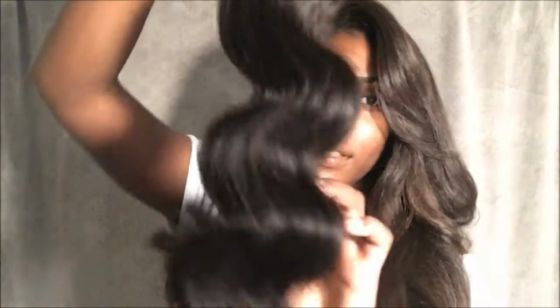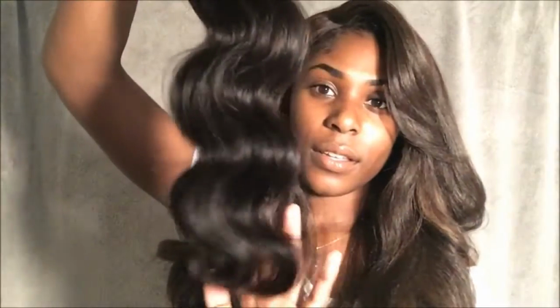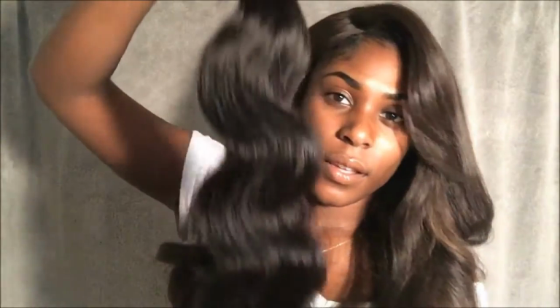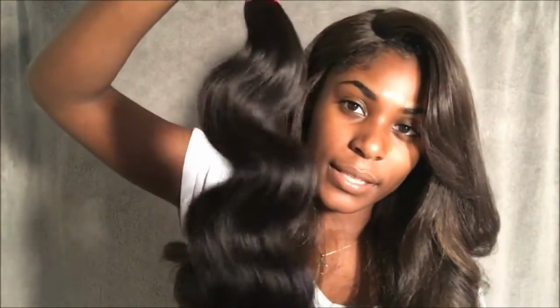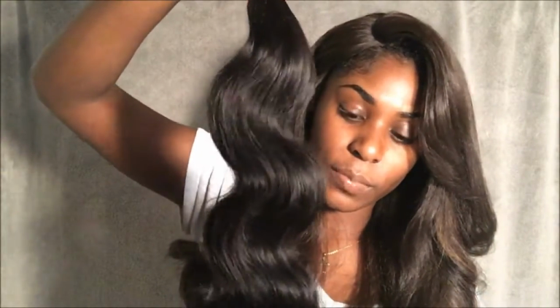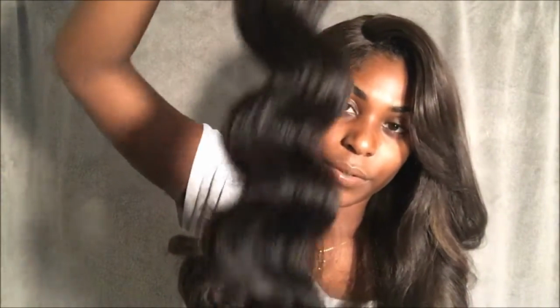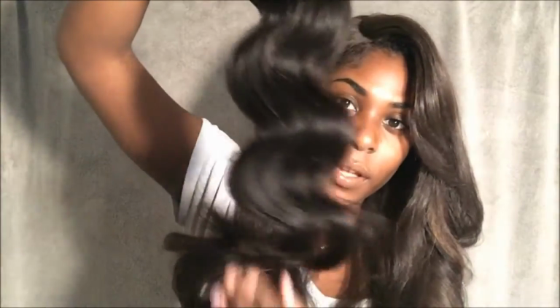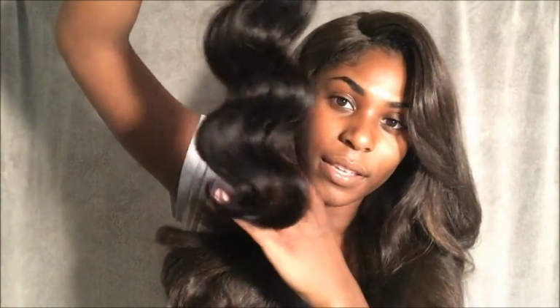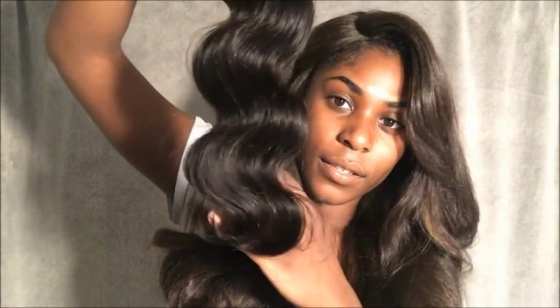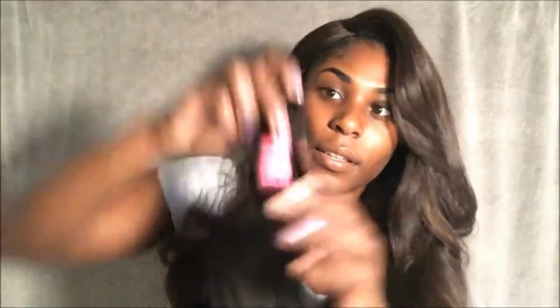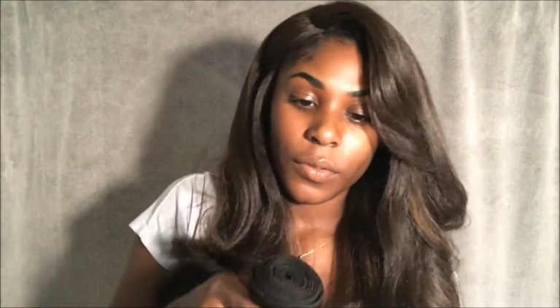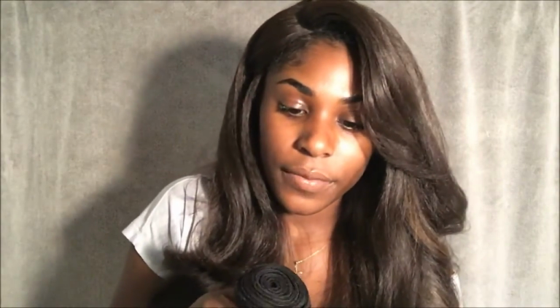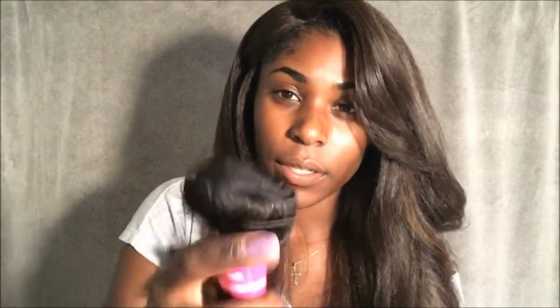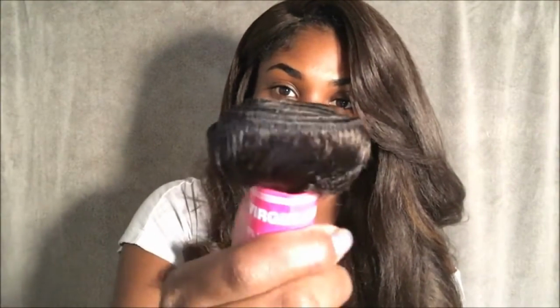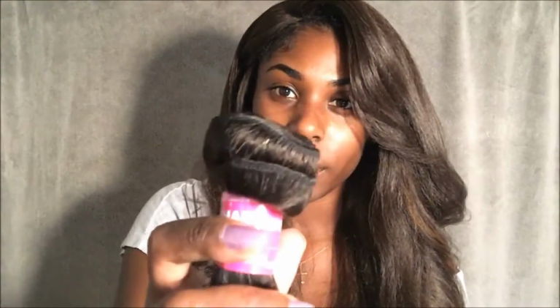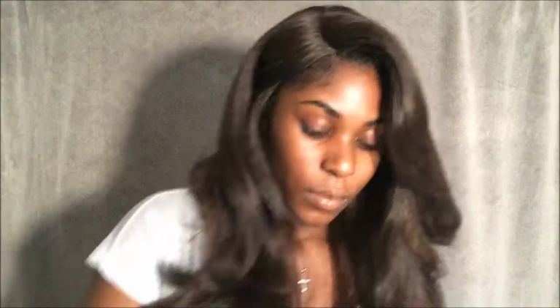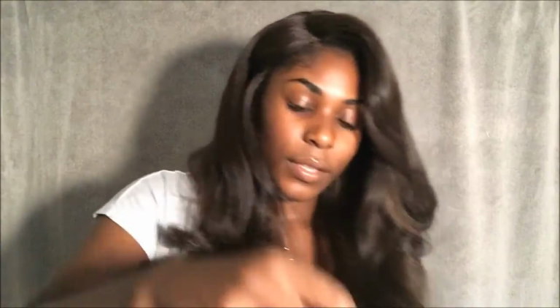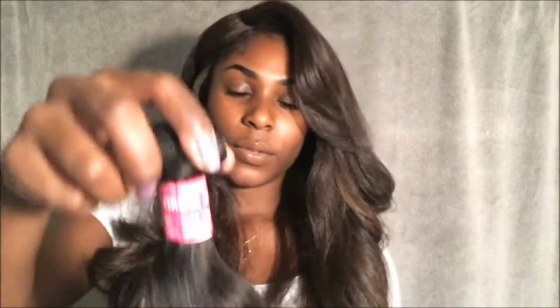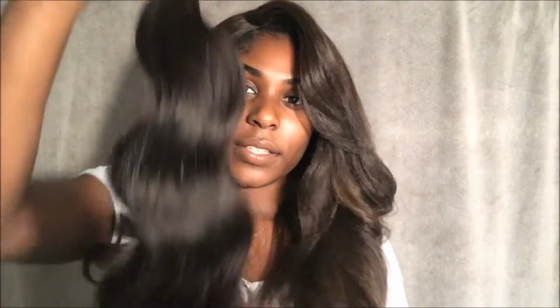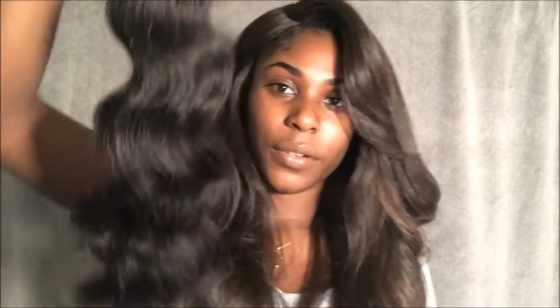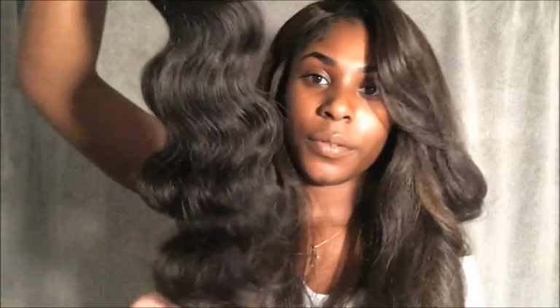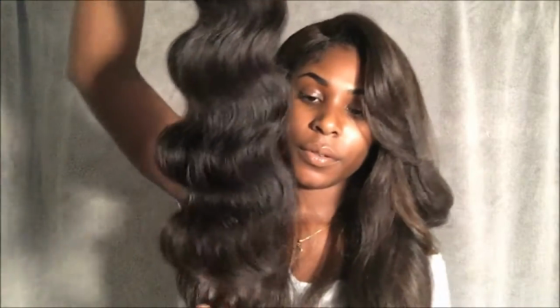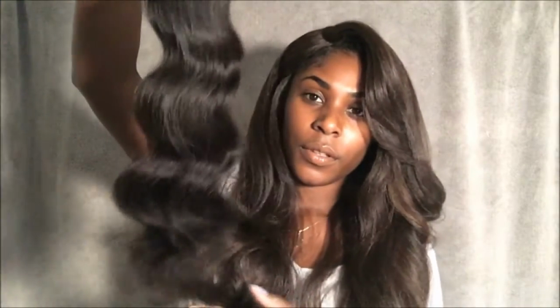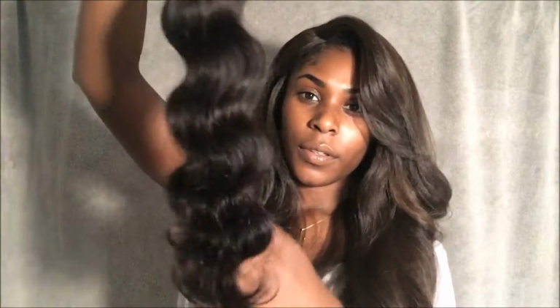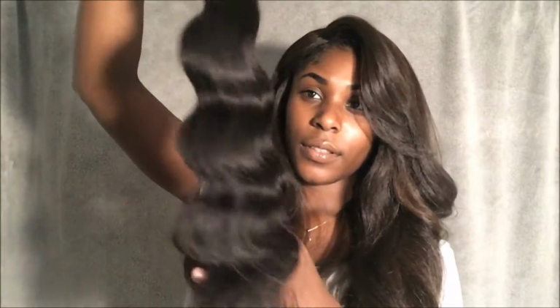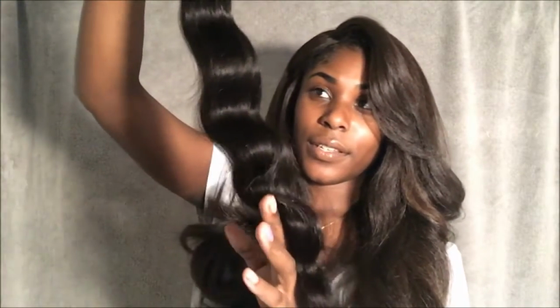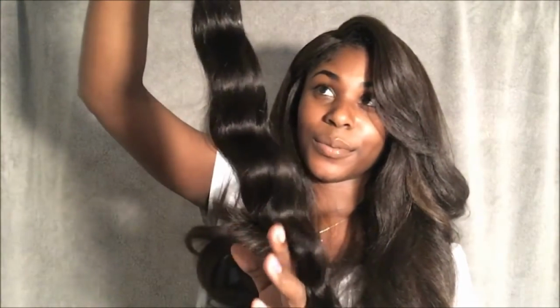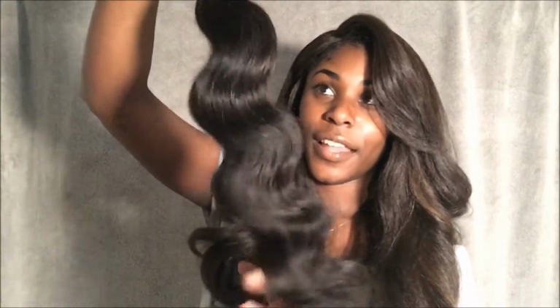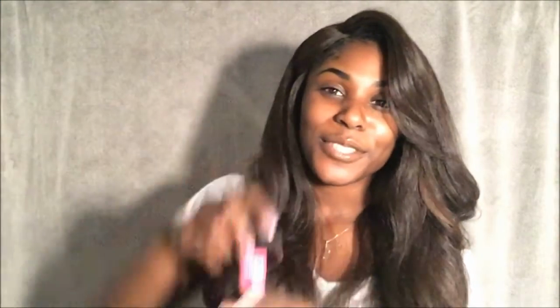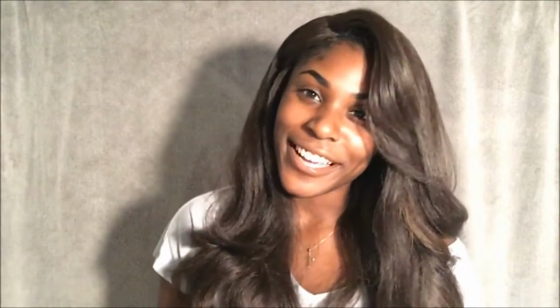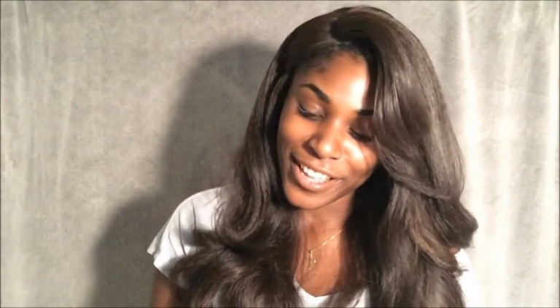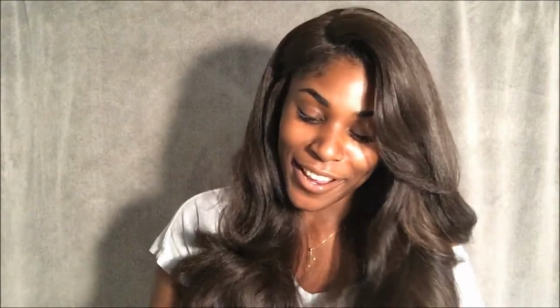This is the other 18-inch bundle. The ends look good. The wefts look good on here as well. This is the 20-inch bundle. It looks good too. I'm so excited to try this hair.